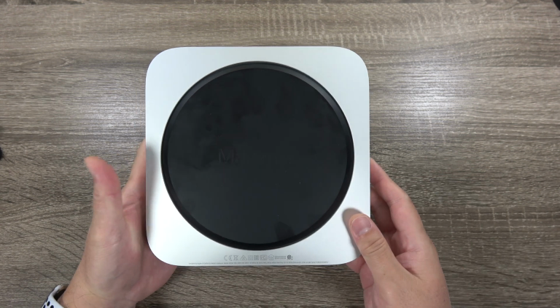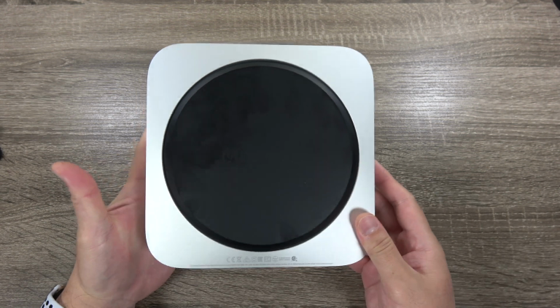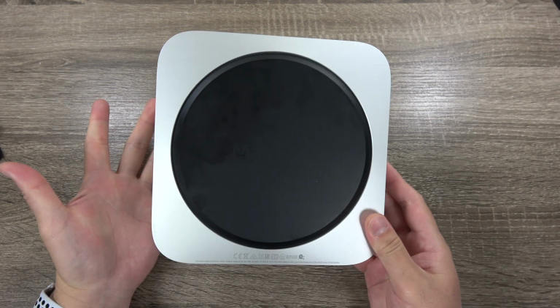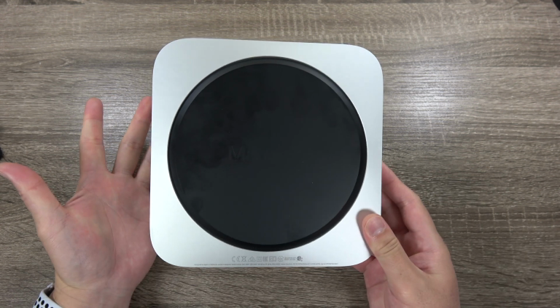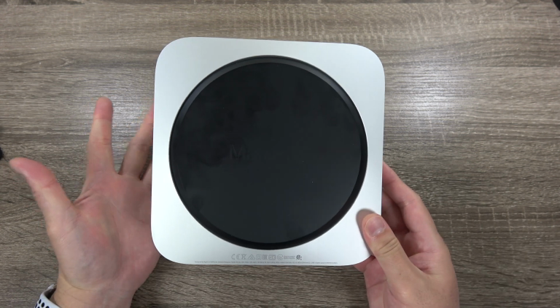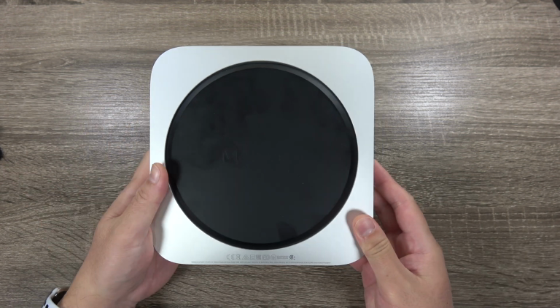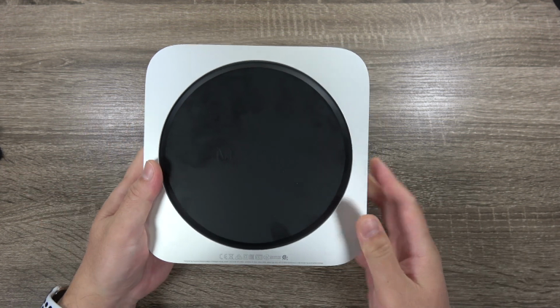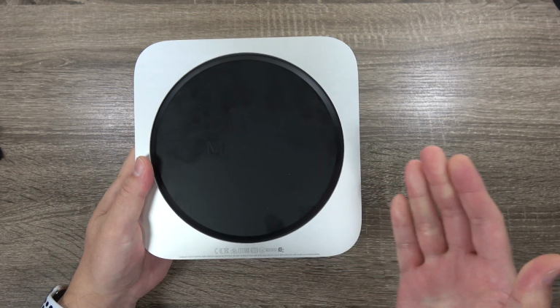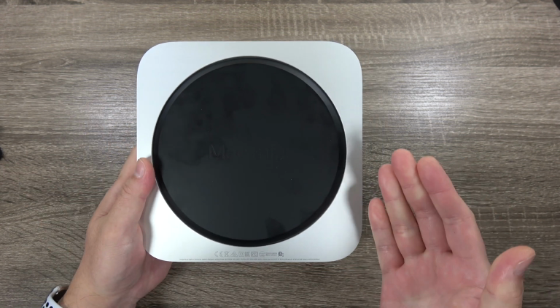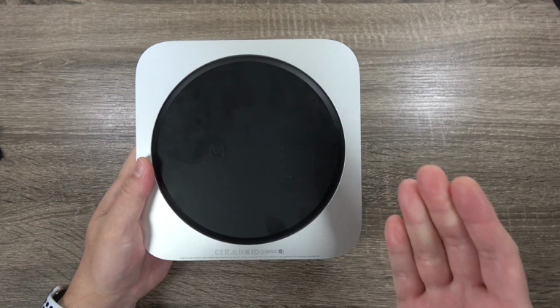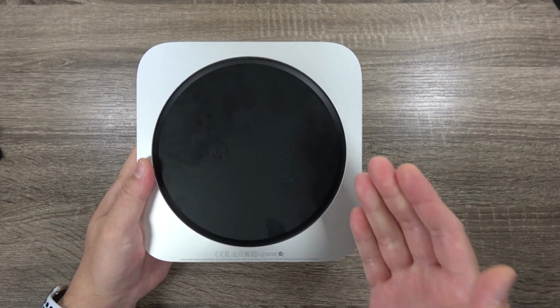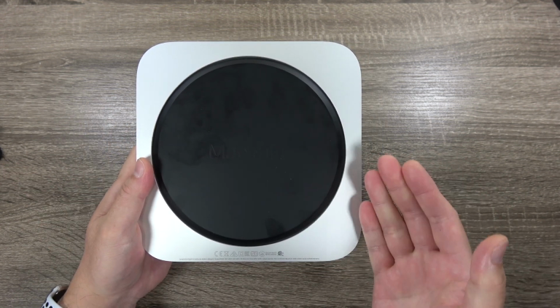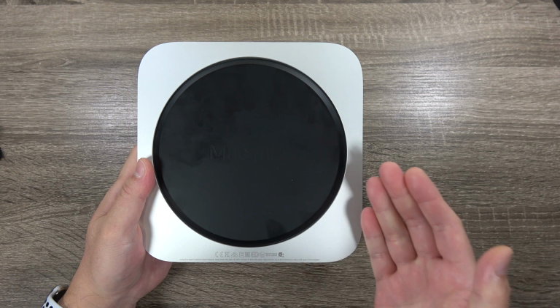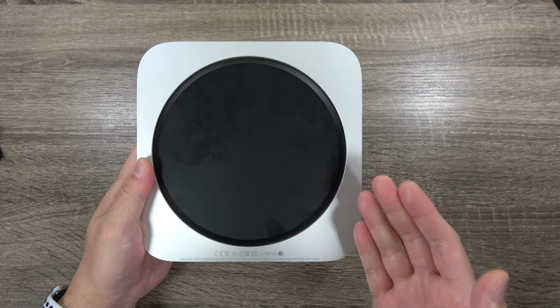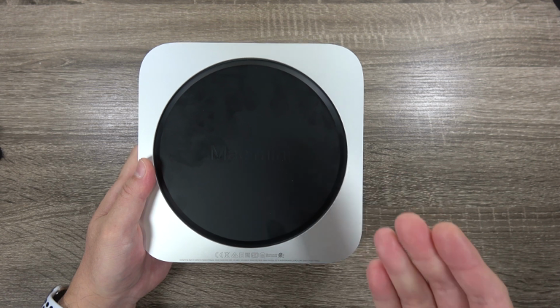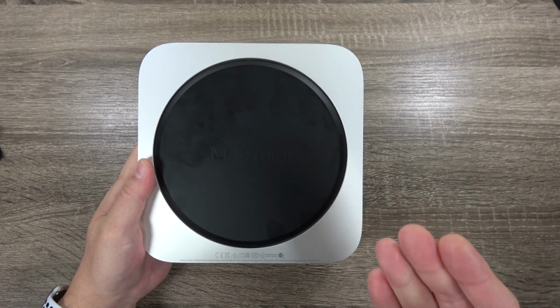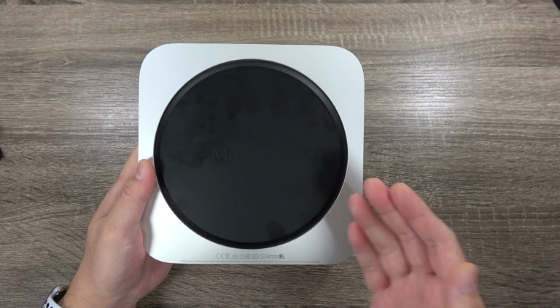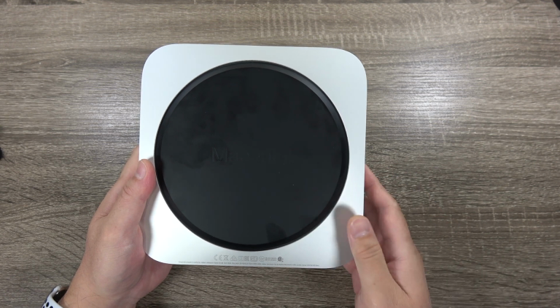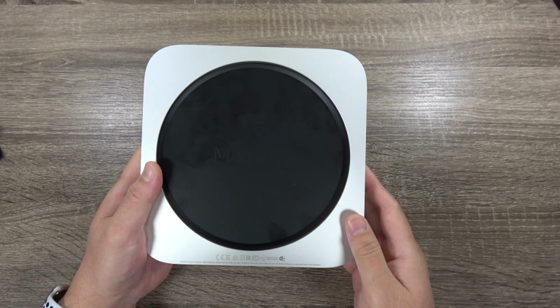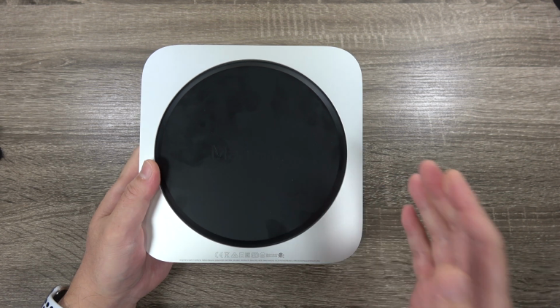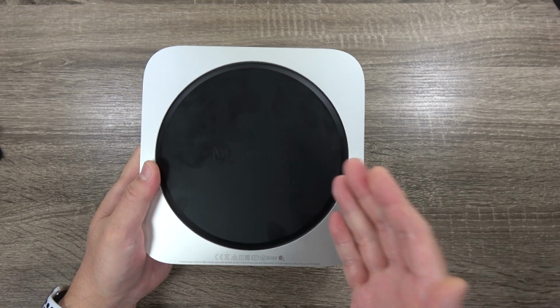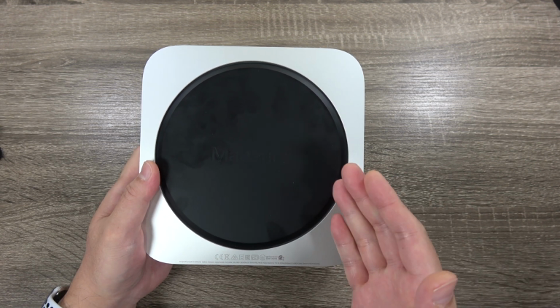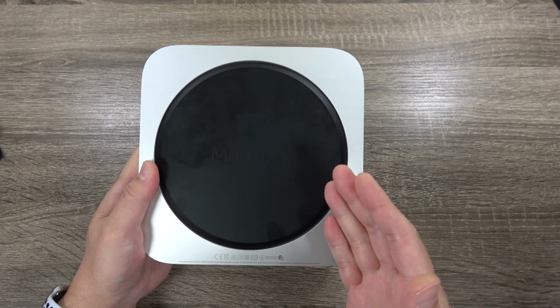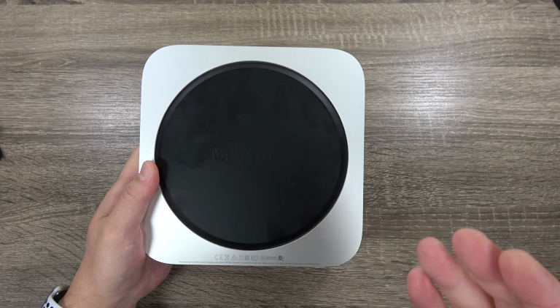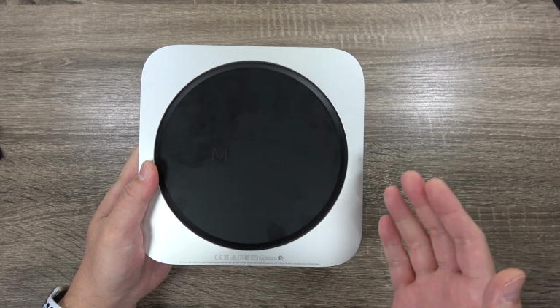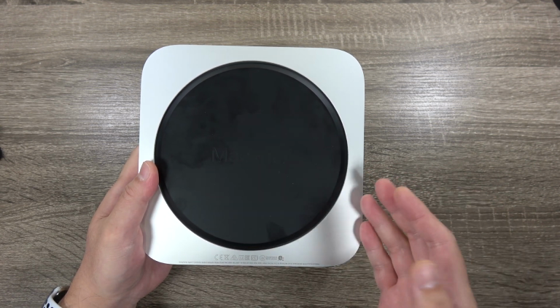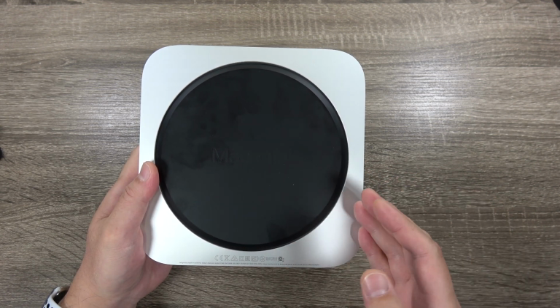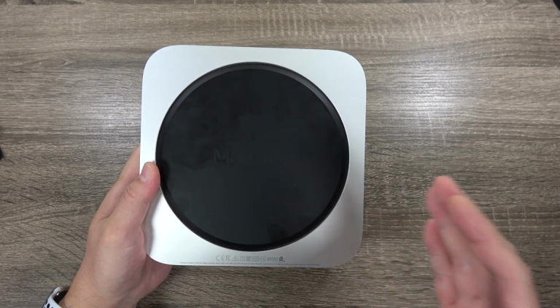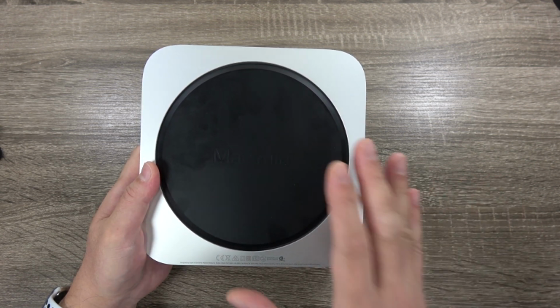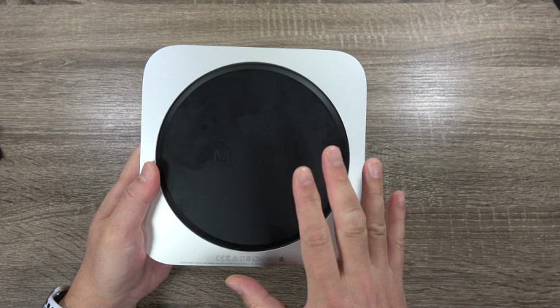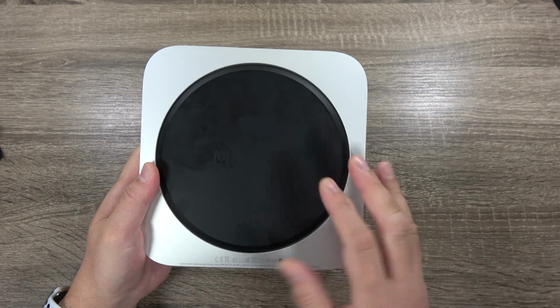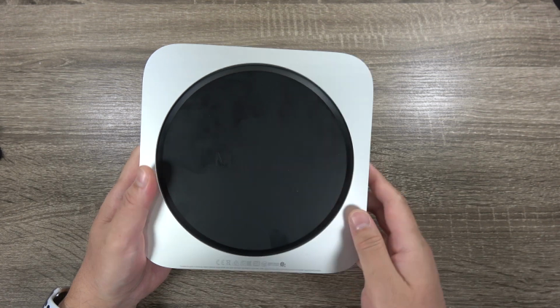If you're going to get a Mac Mini, be sure to get the memory and storage options that you're going to need, because you cannot upgrade it yourself later like you could on previous Mac Minis.